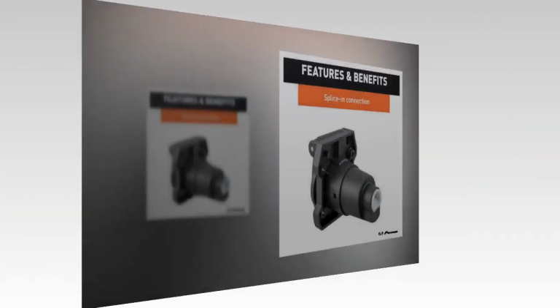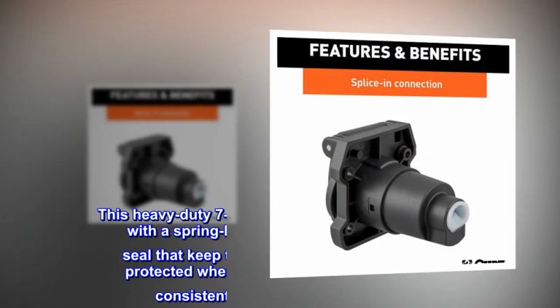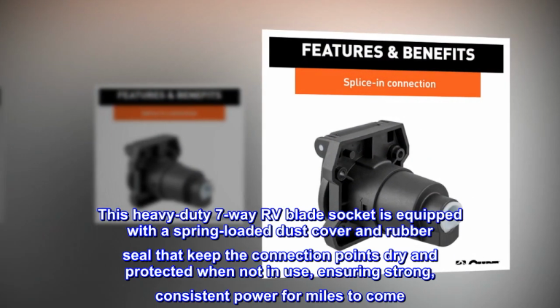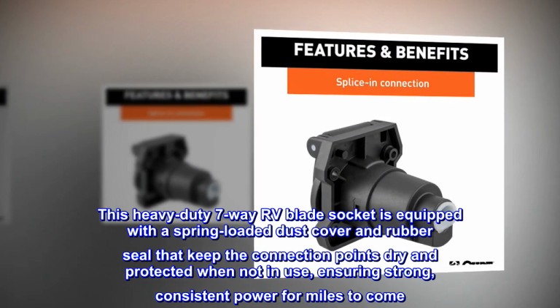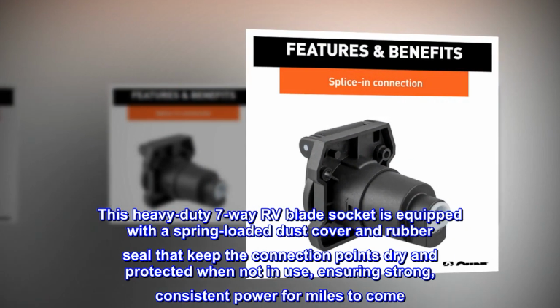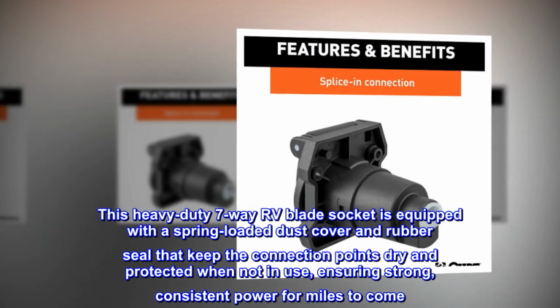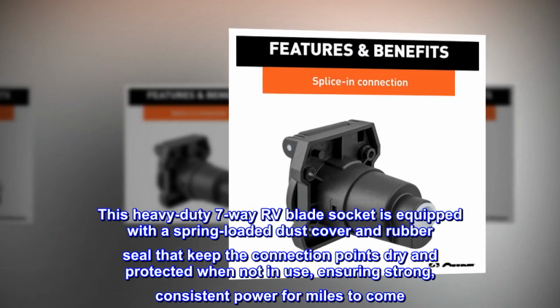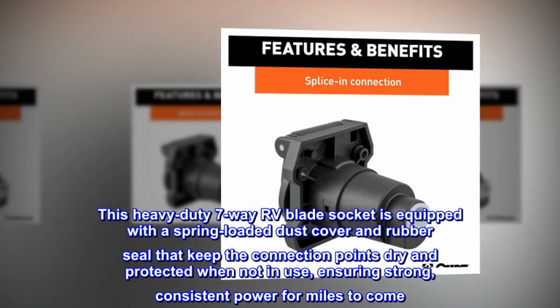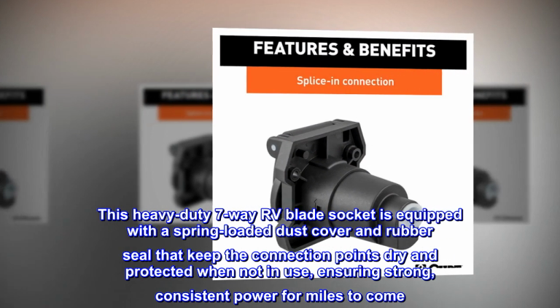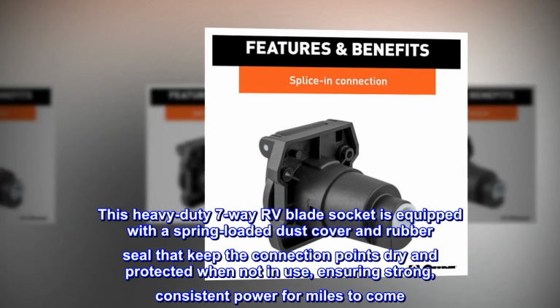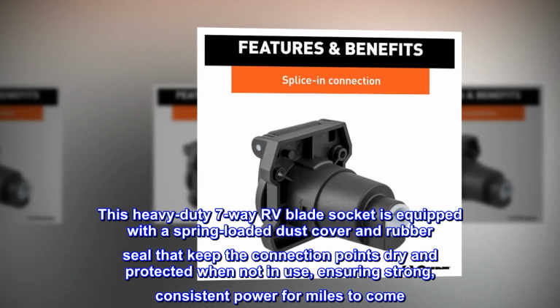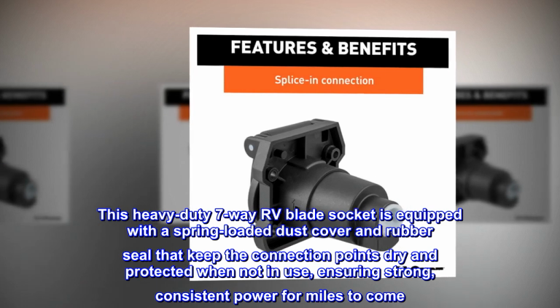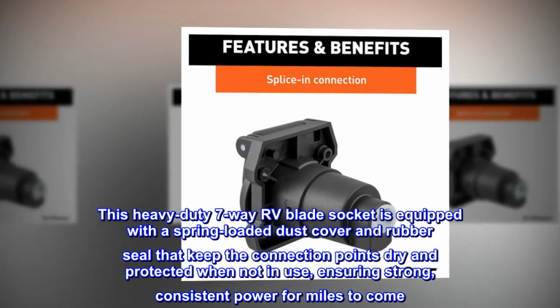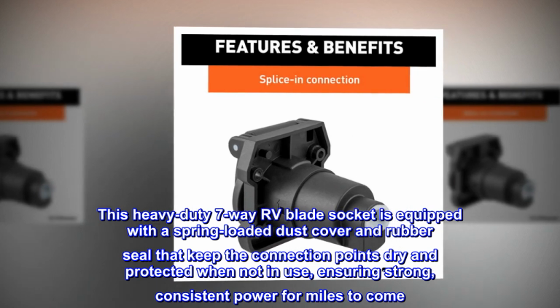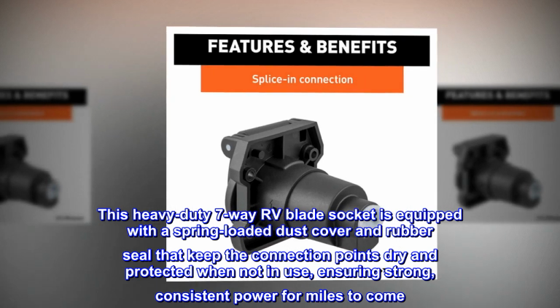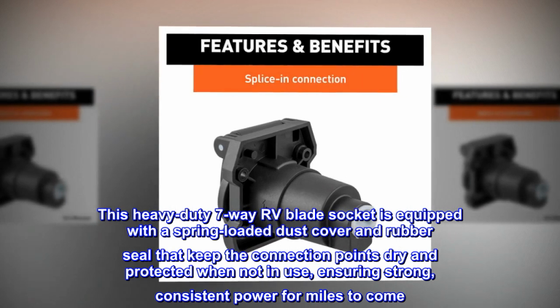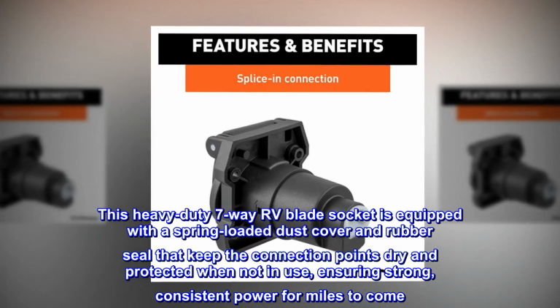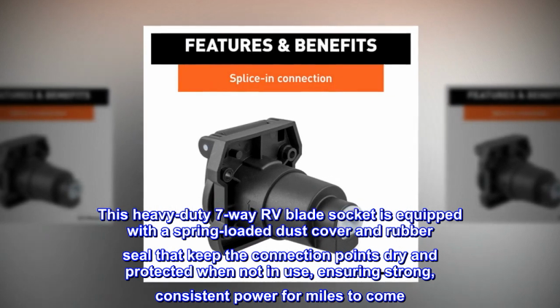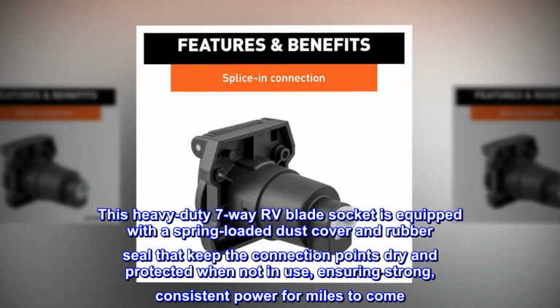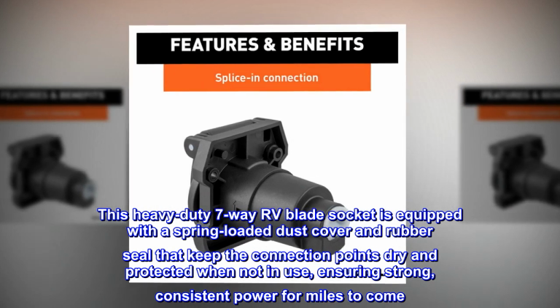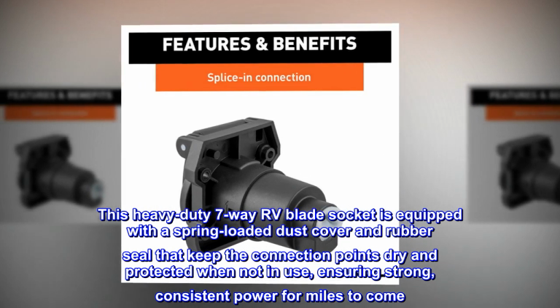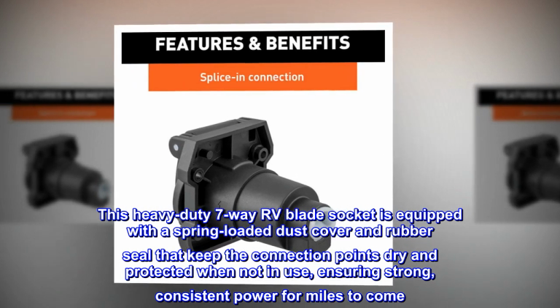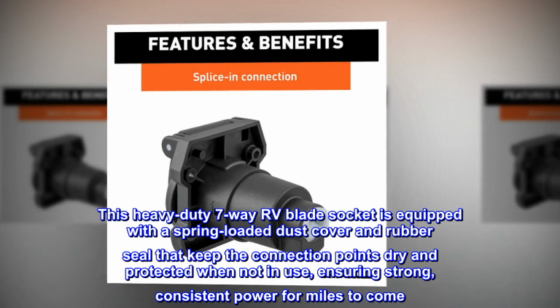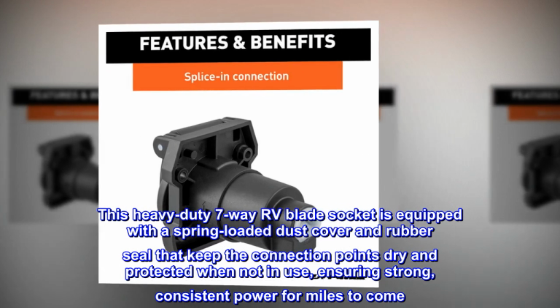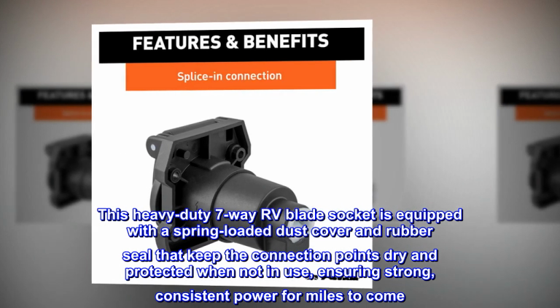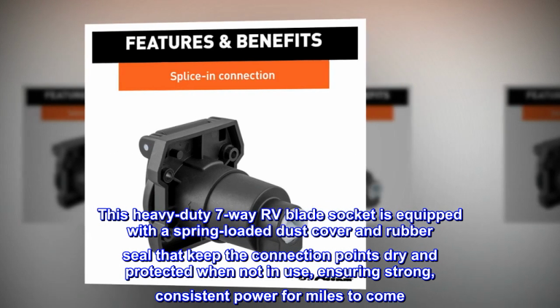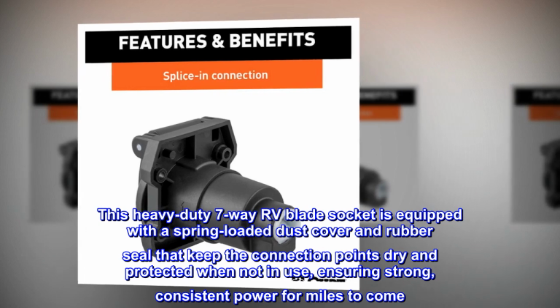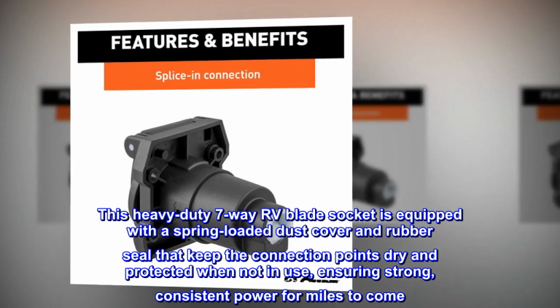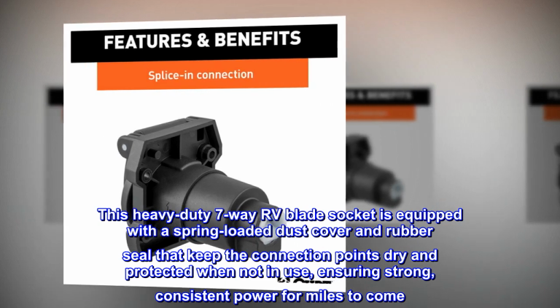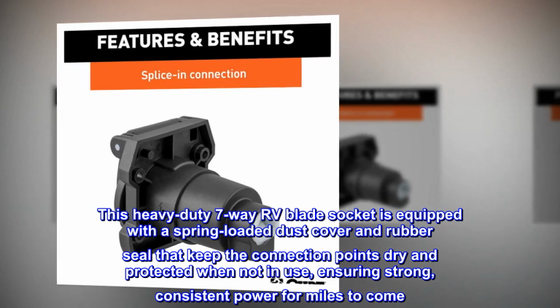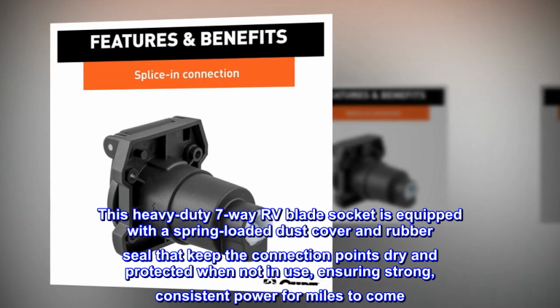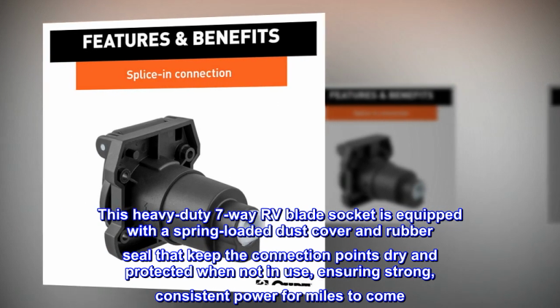This heavy-duty 7-way RV blade socket is equipped with a spring-loaded dust cover and rubber seal that keep the connection points dry and protected when not in use, ensuring strong, consistent power for miles to come.